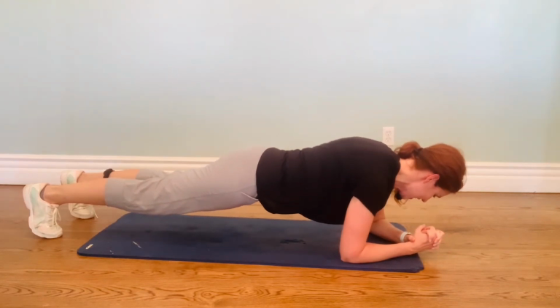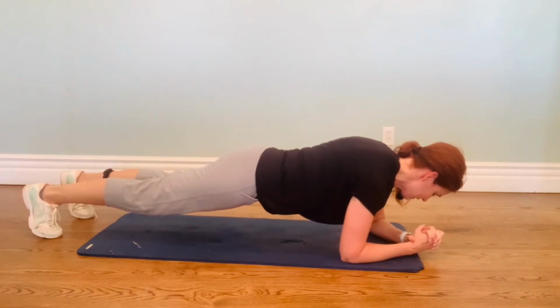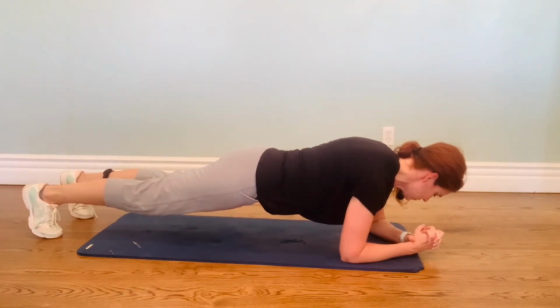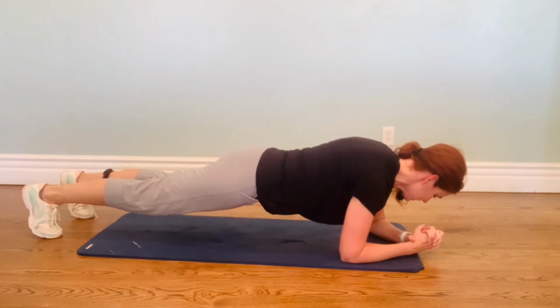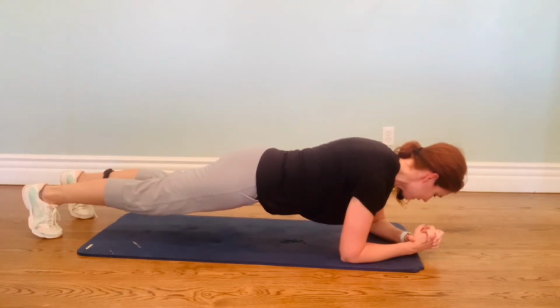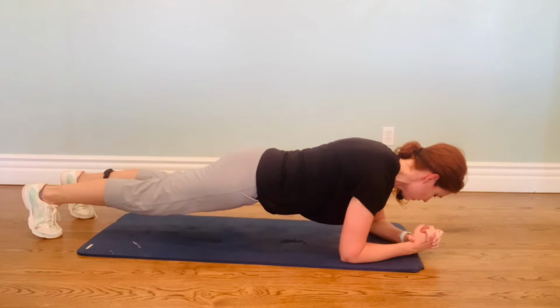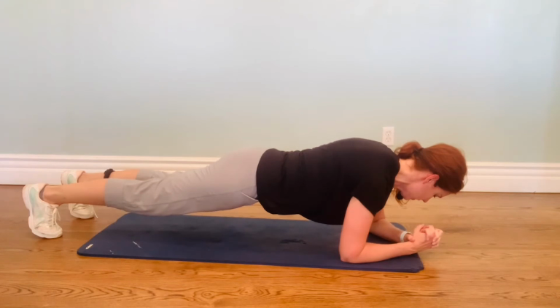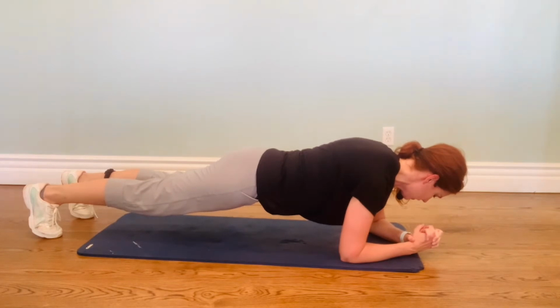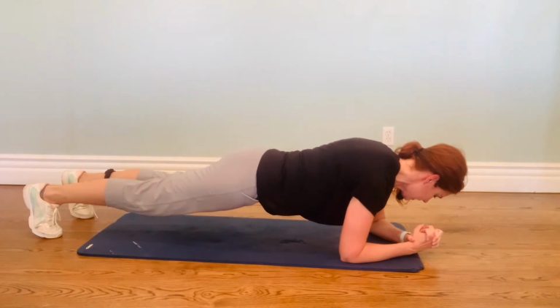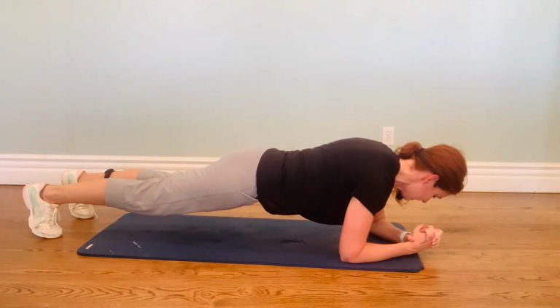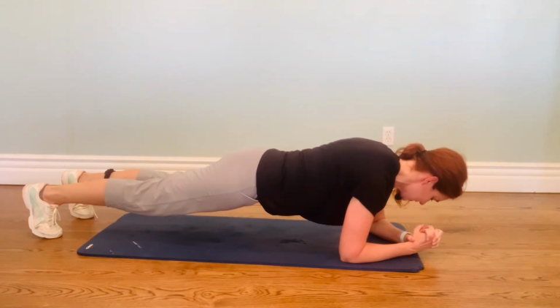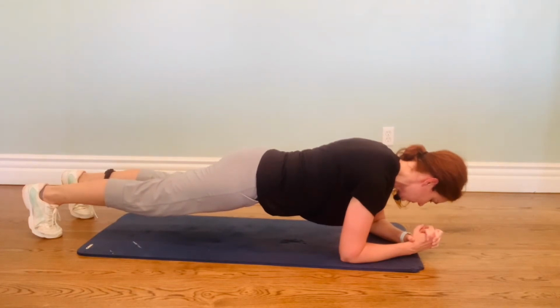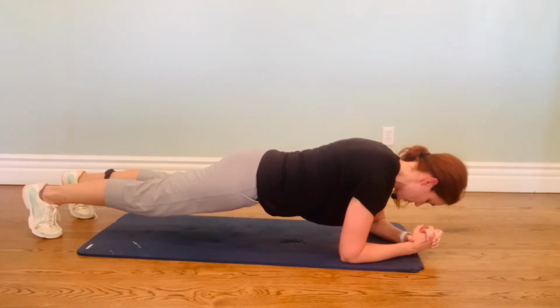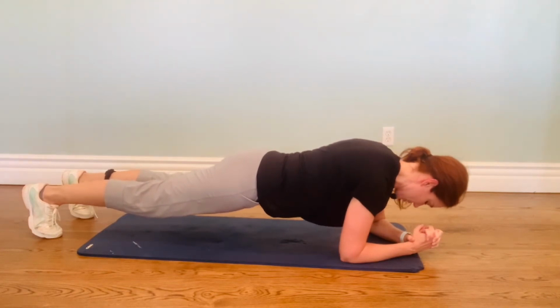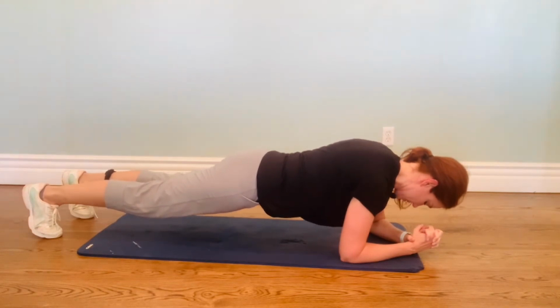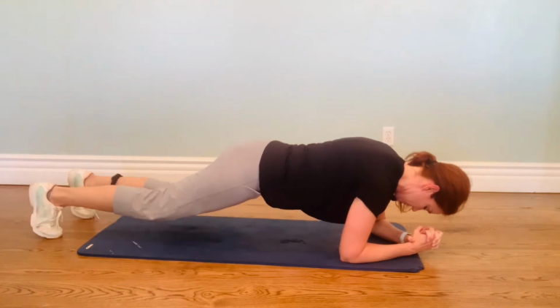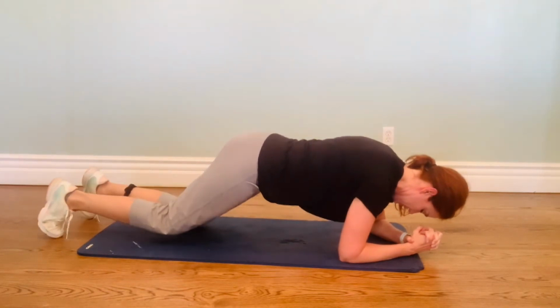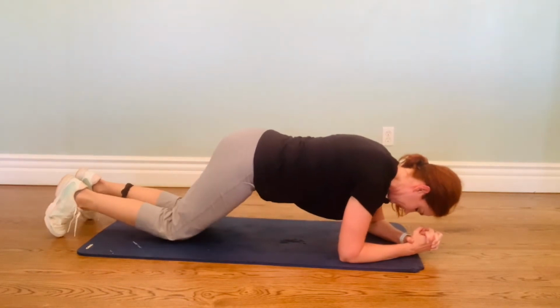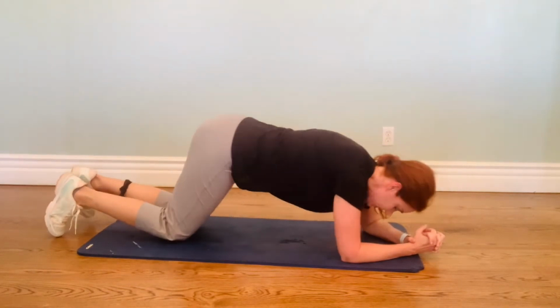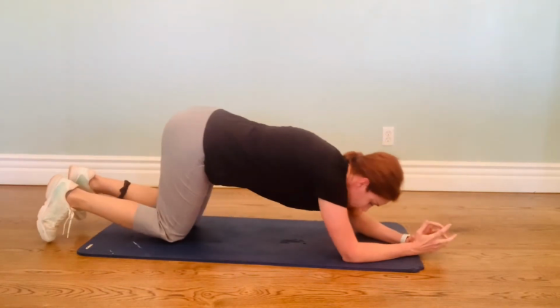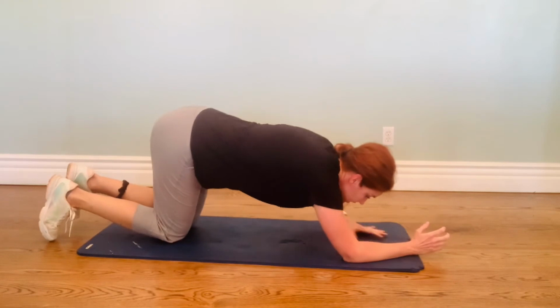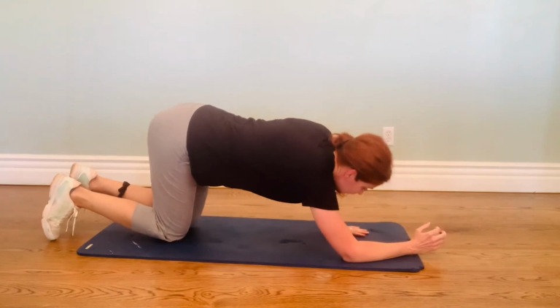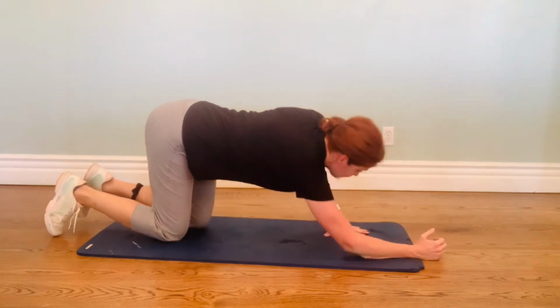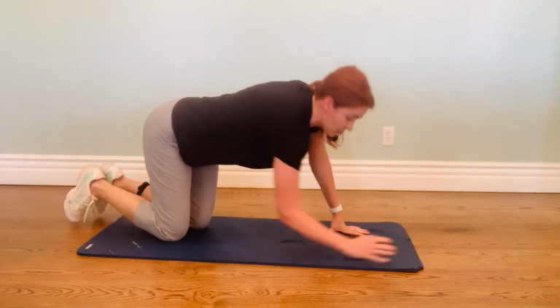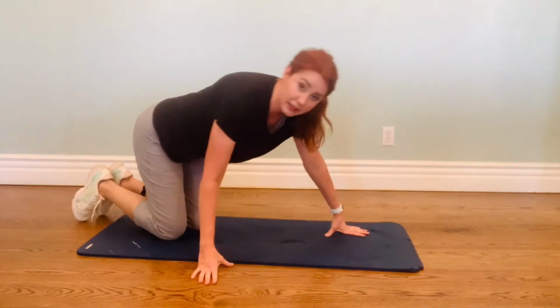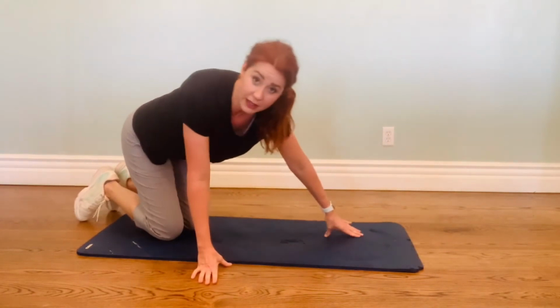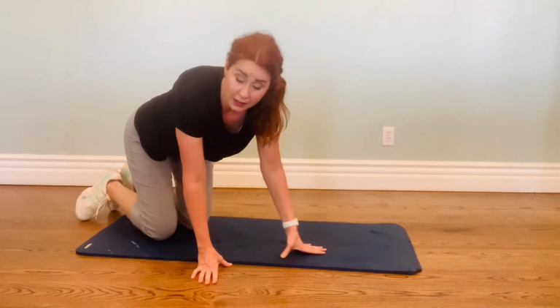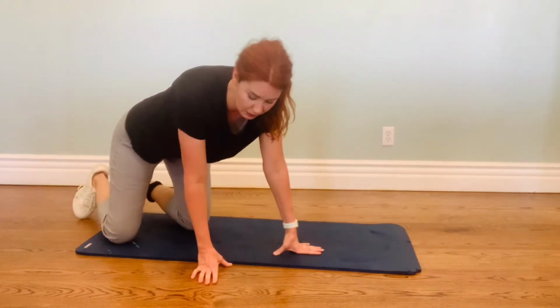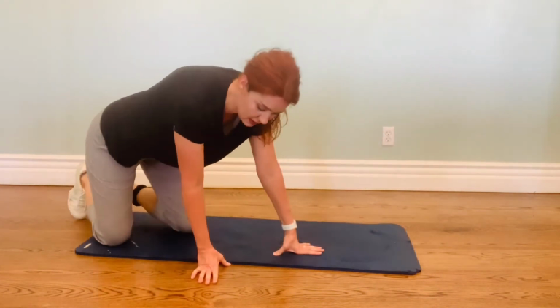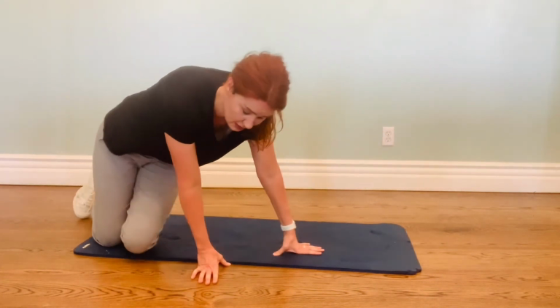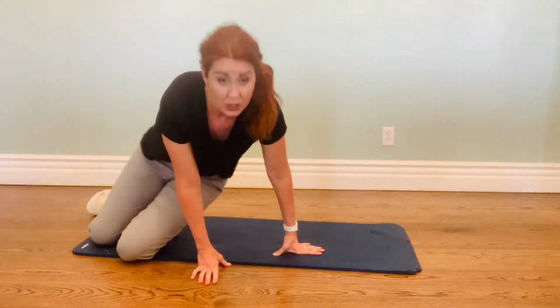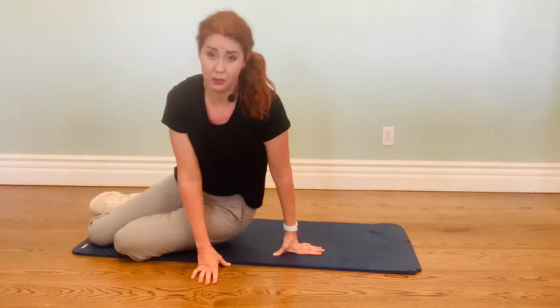Five more seconds. Four, three, two, one. 30-second plank, everybody. You're welcome.